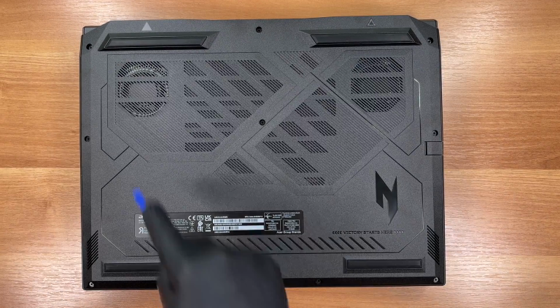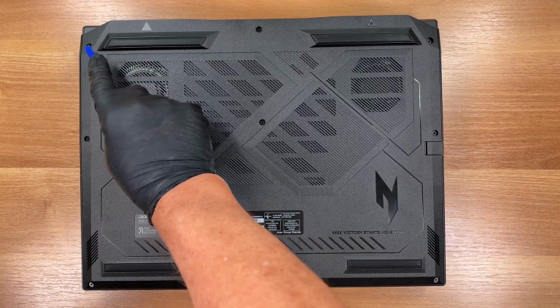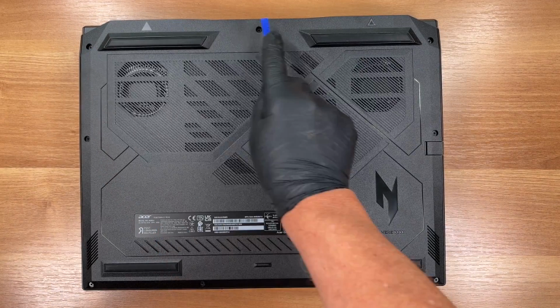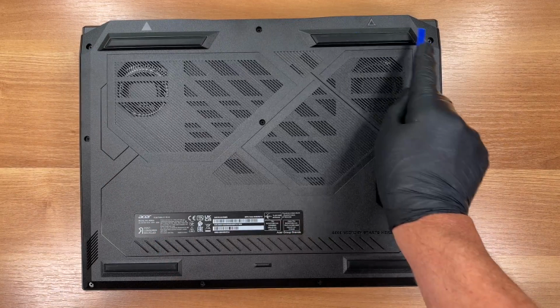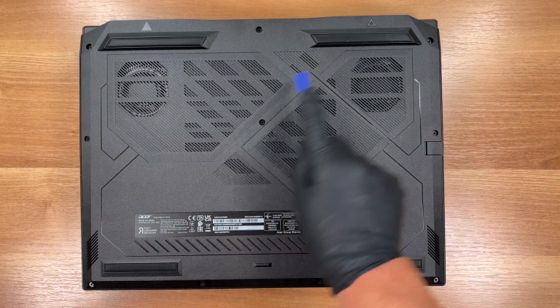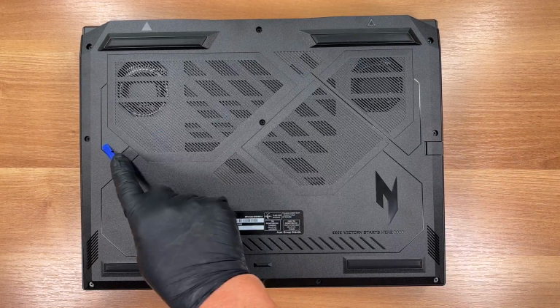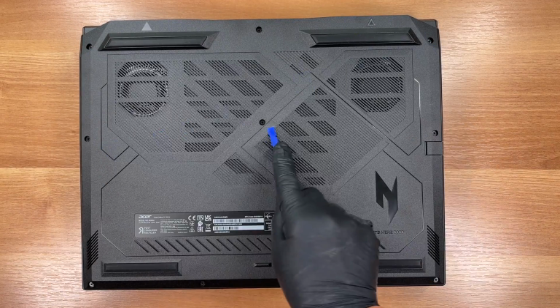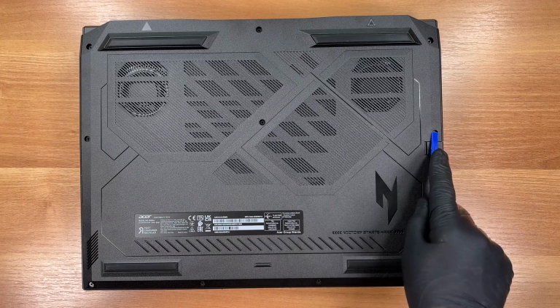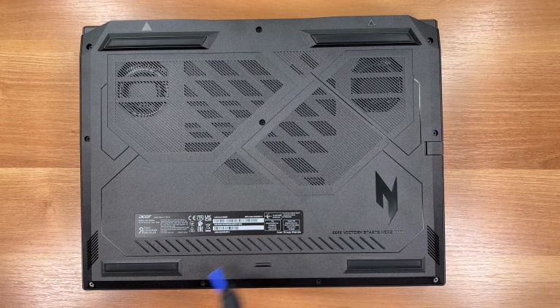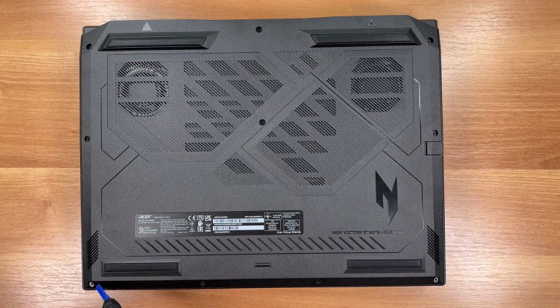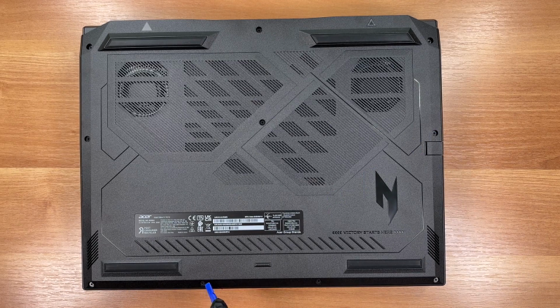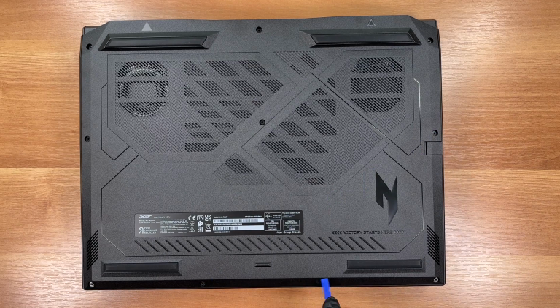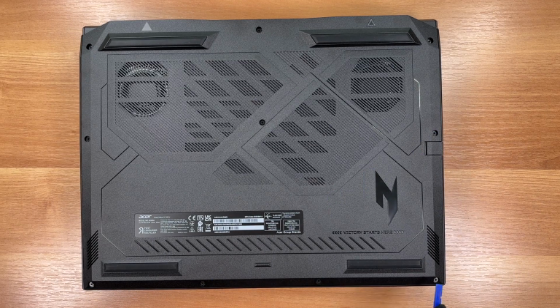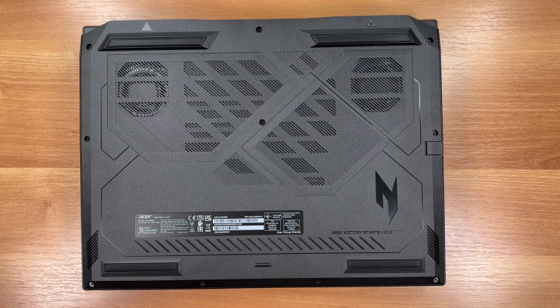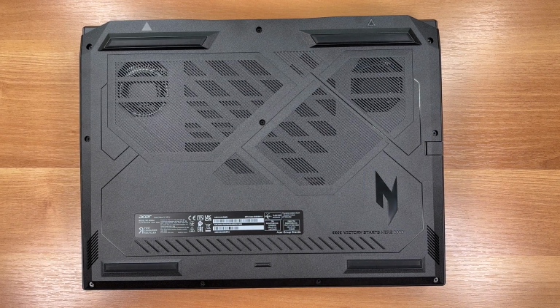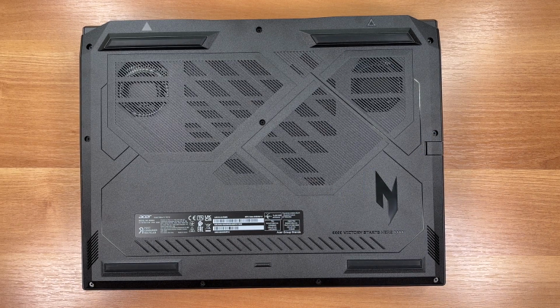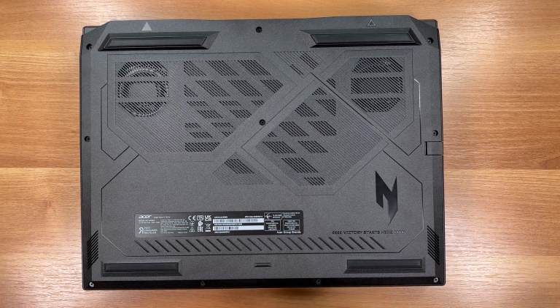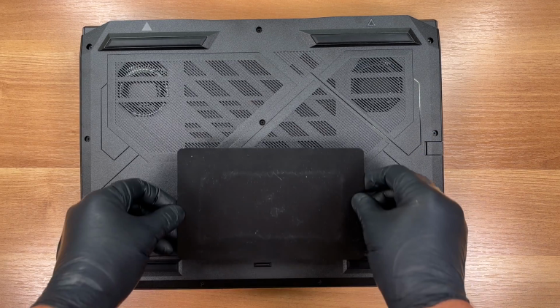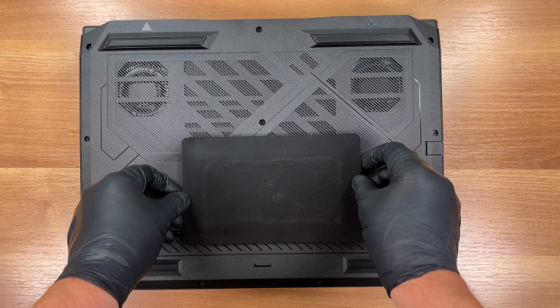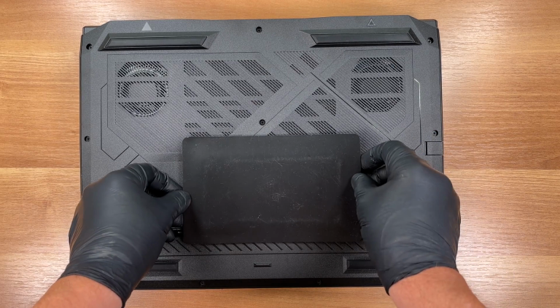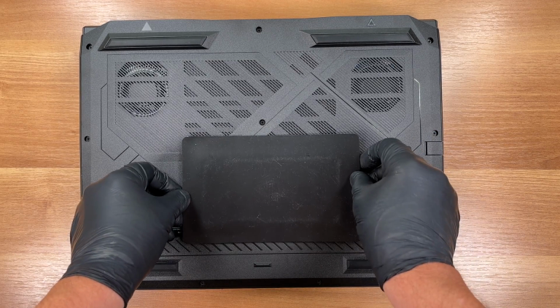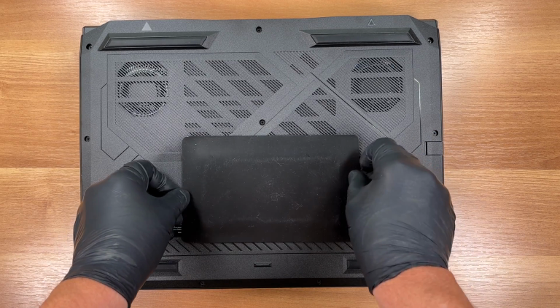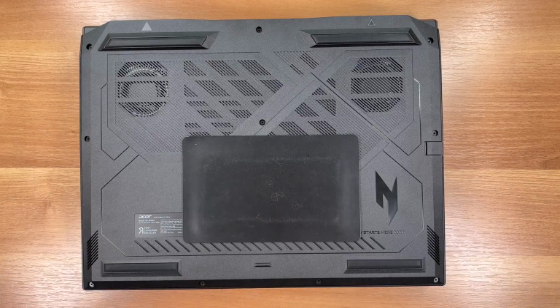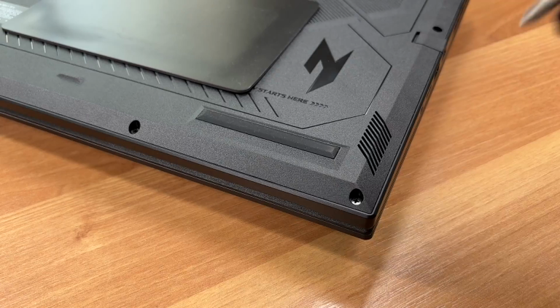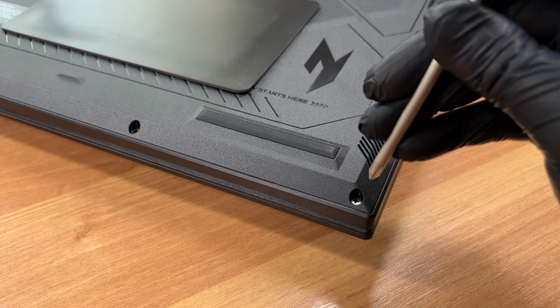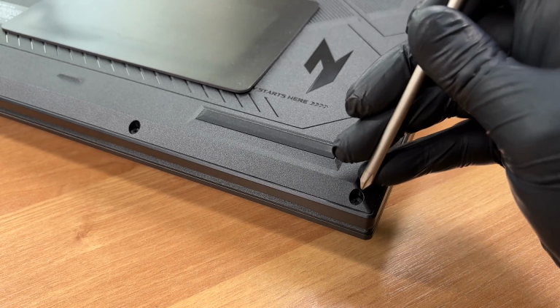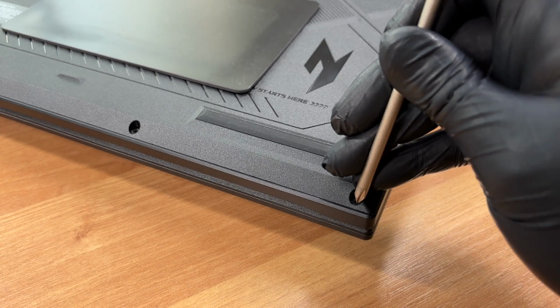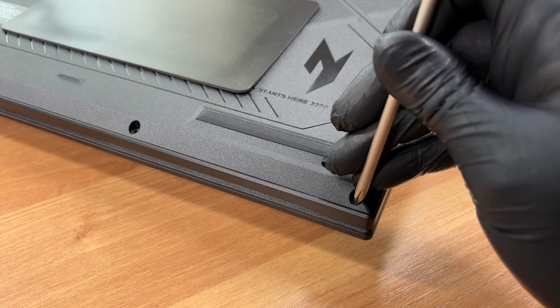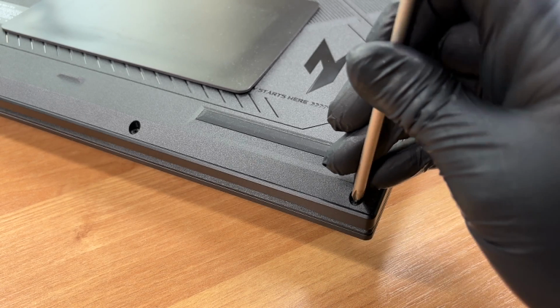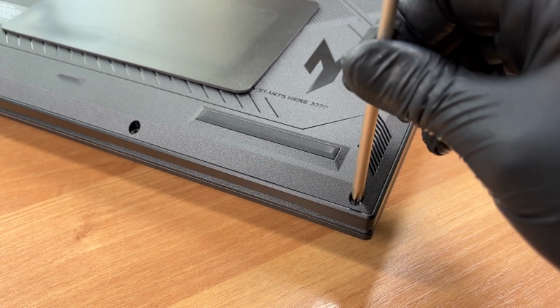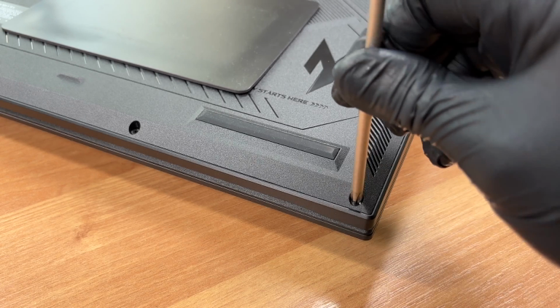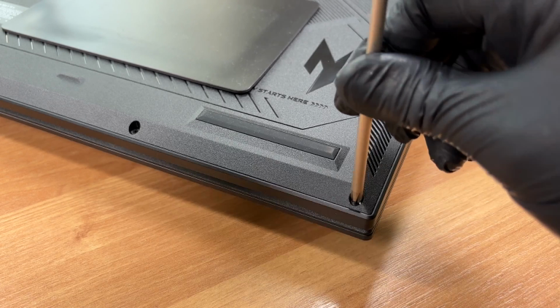We have to undo 10 bottom screws and pry off the lower cover to access the internals. We use a JIS number one screwdriver for these screws.